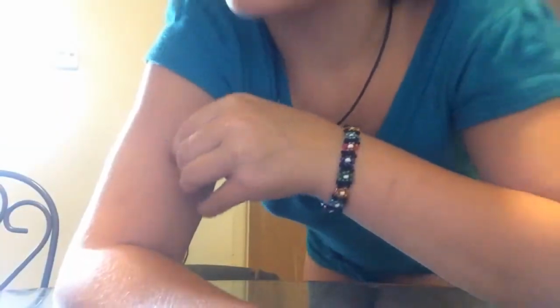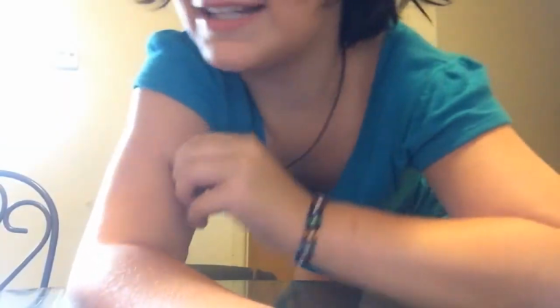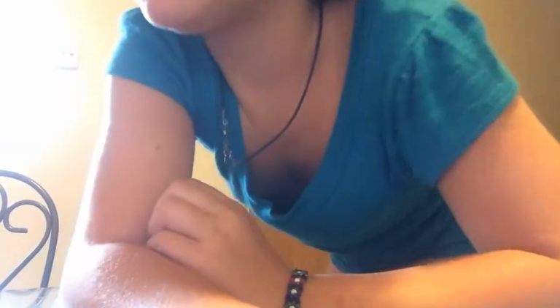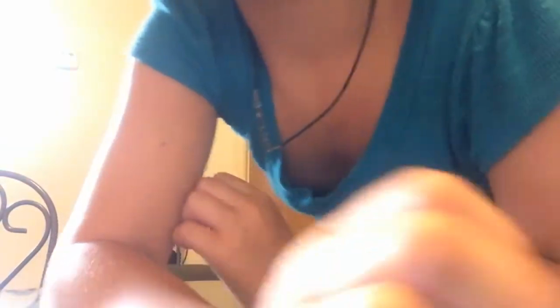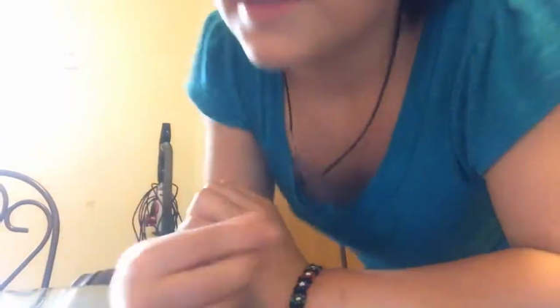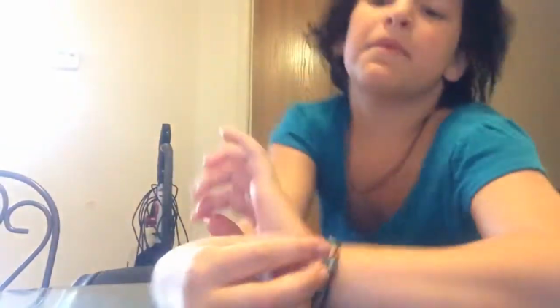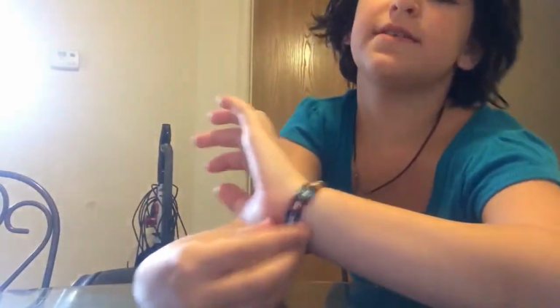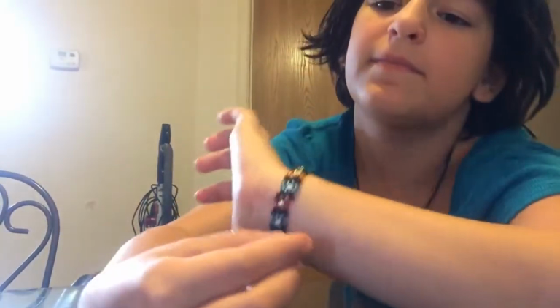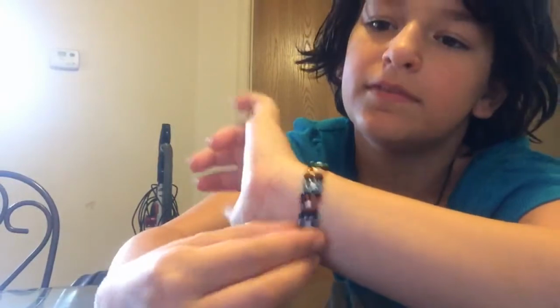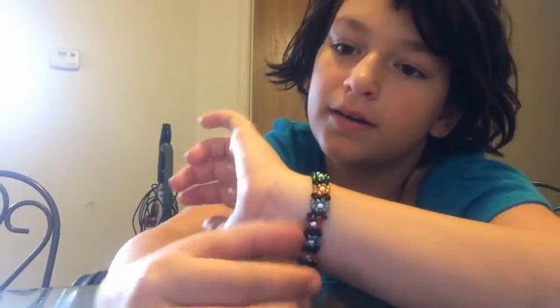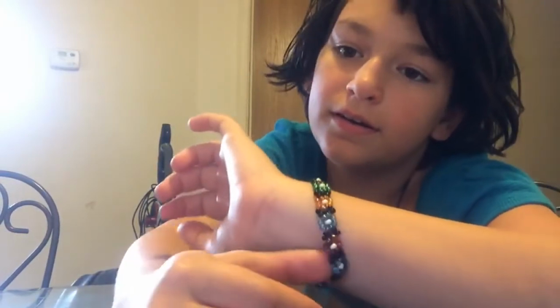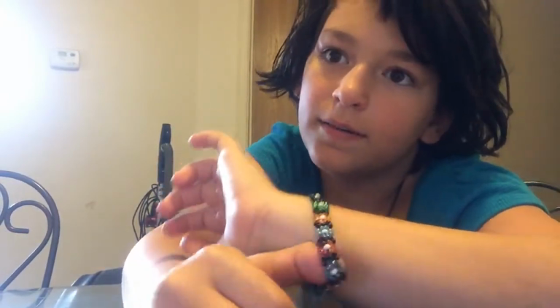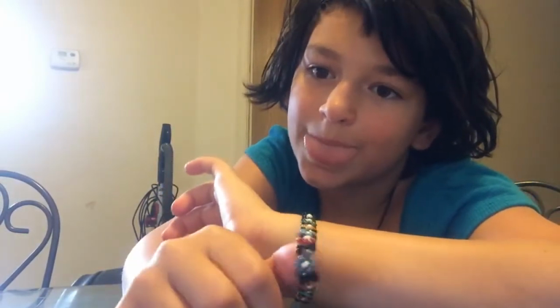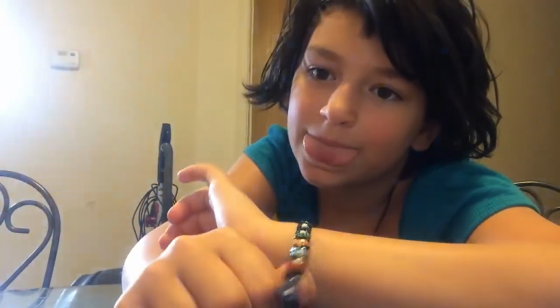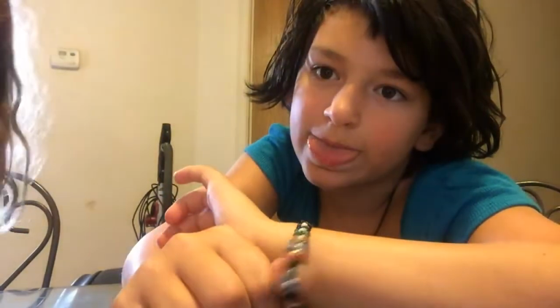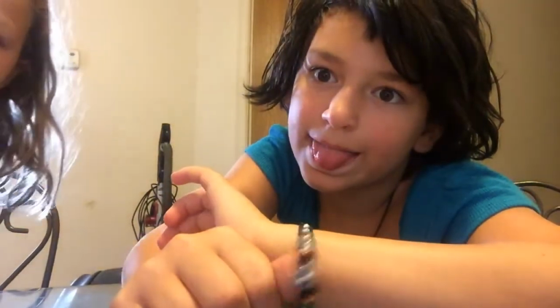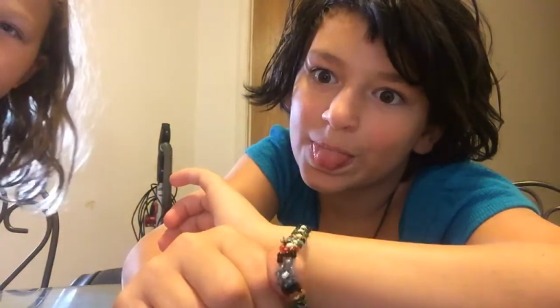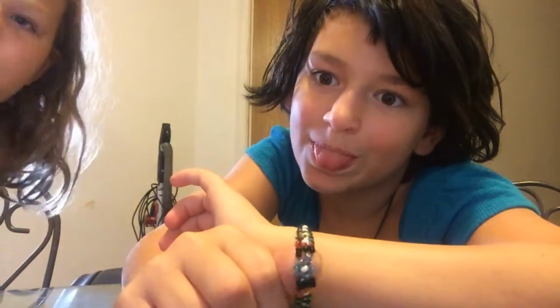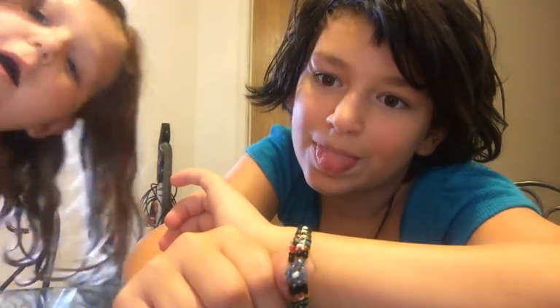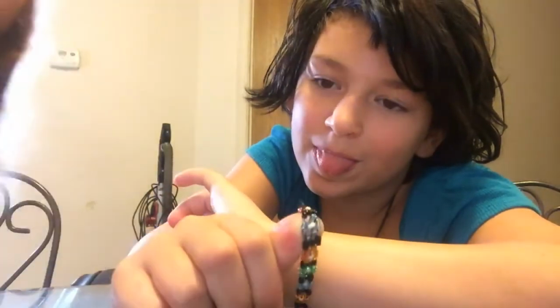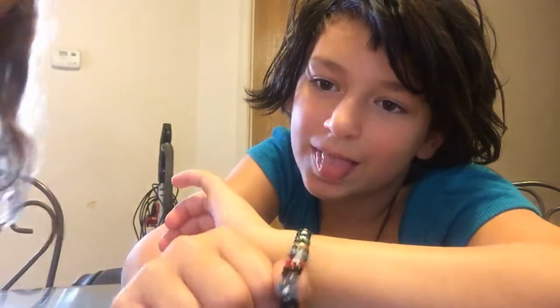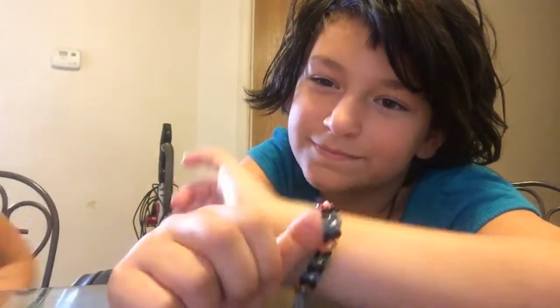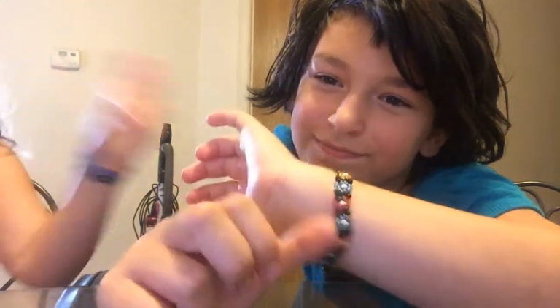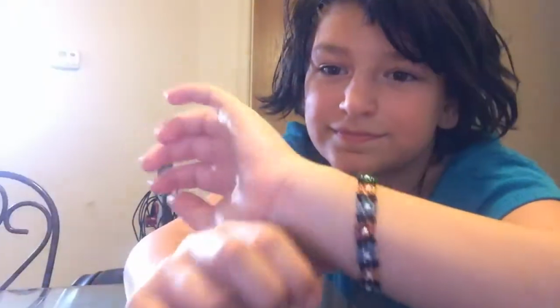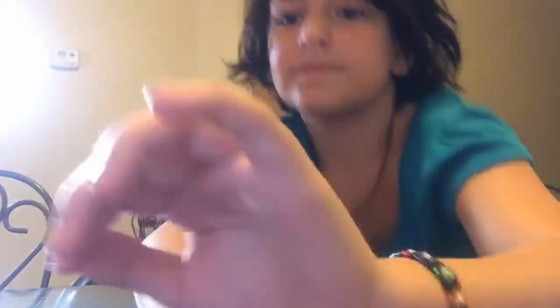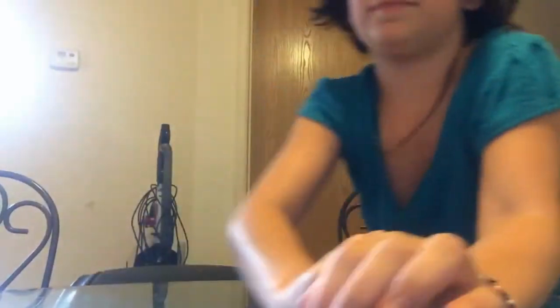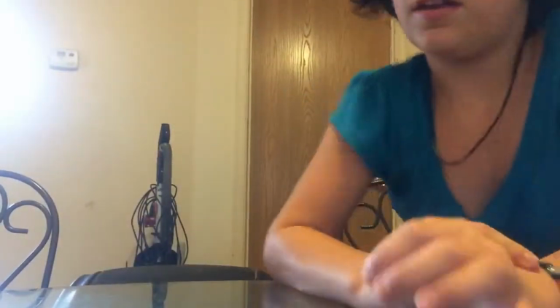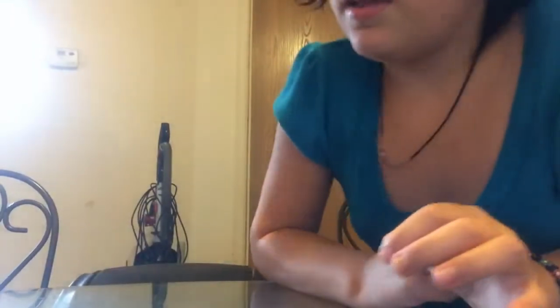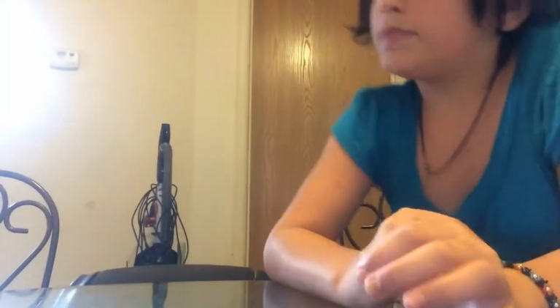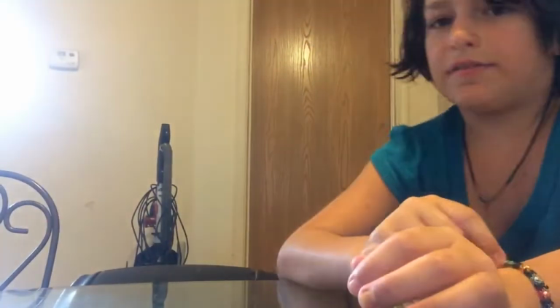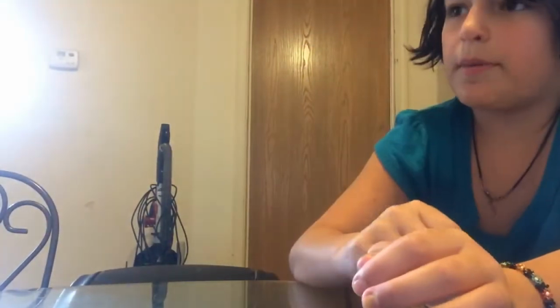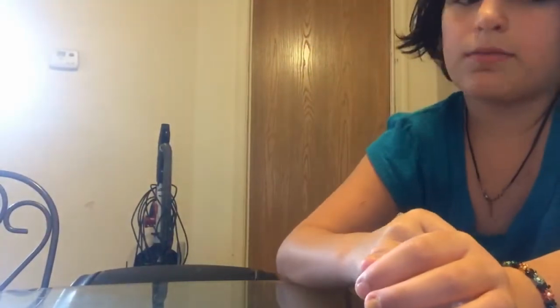Hey guys. Take my bracelet. What did you just do? It's still going? Okay, so we — explain next. I don't even remember anymore.